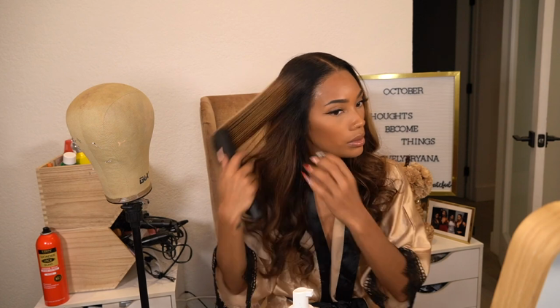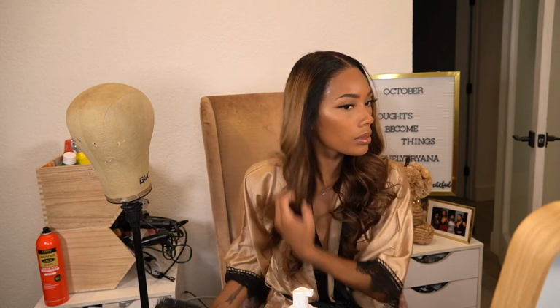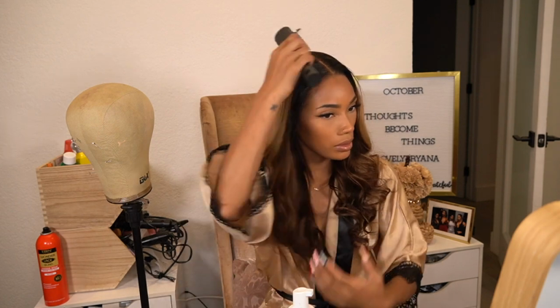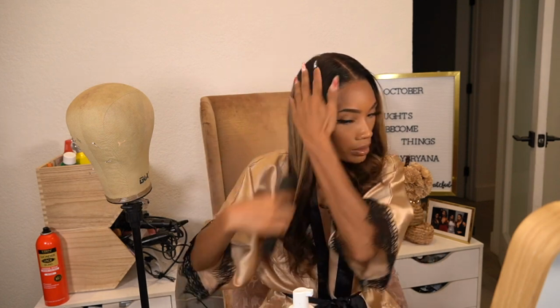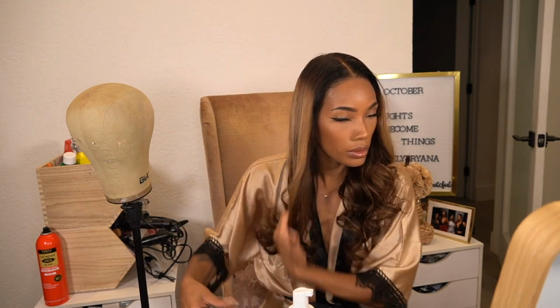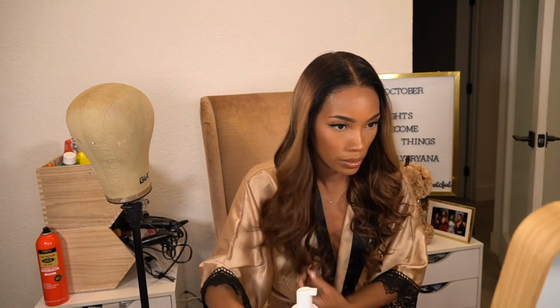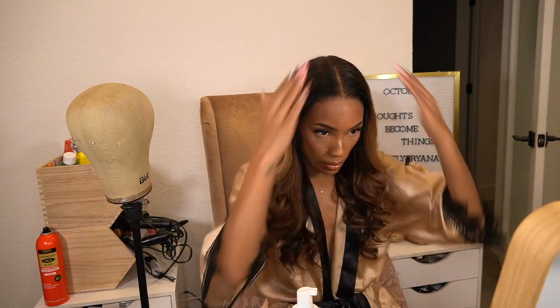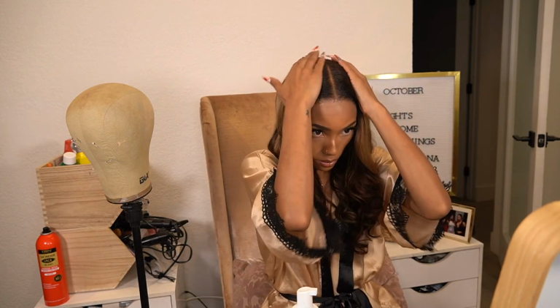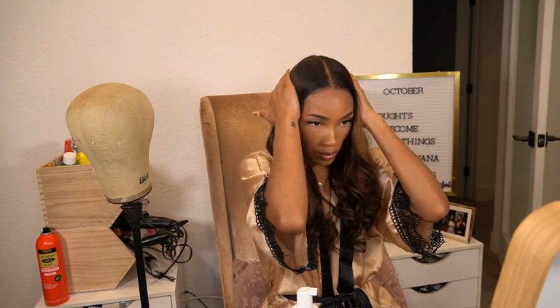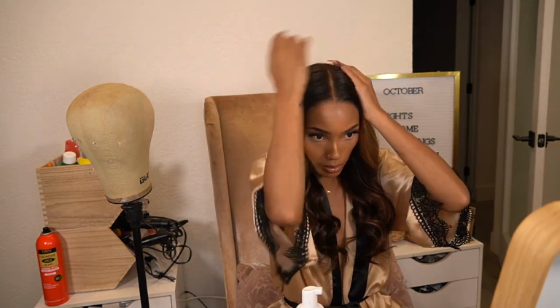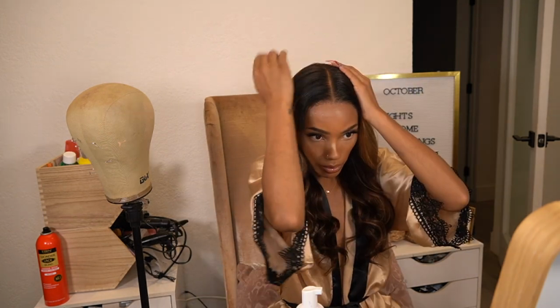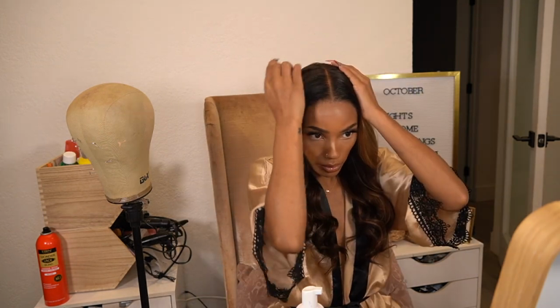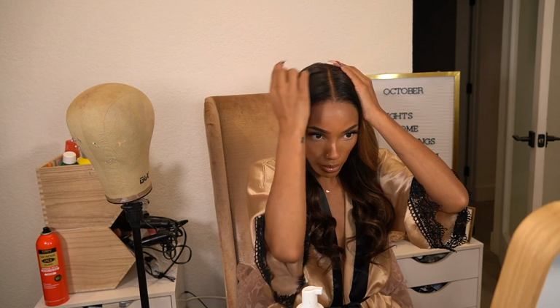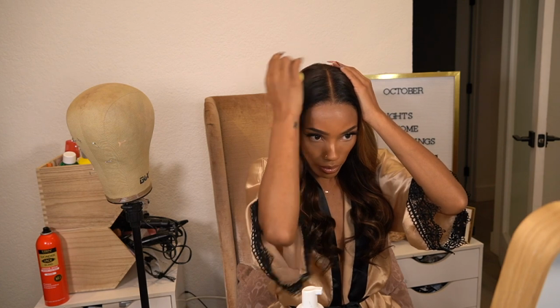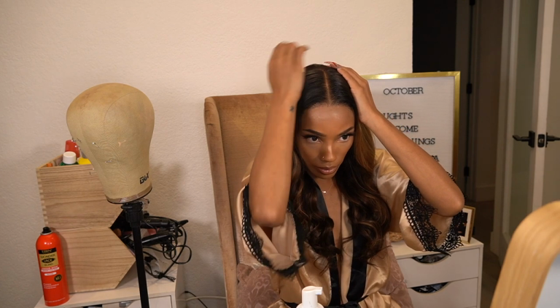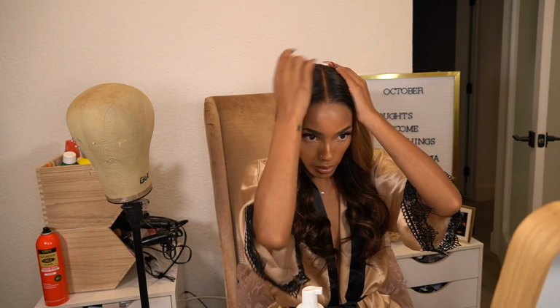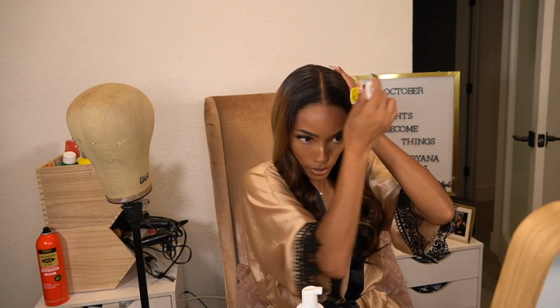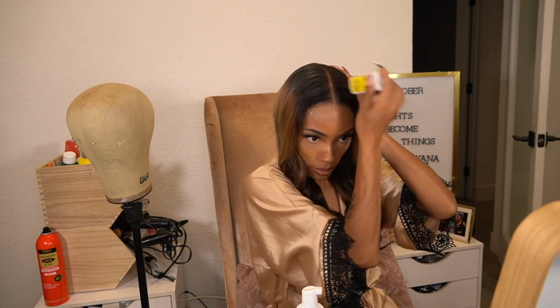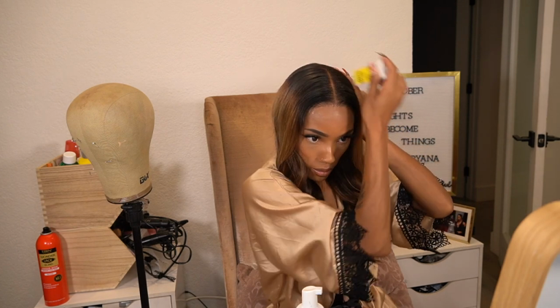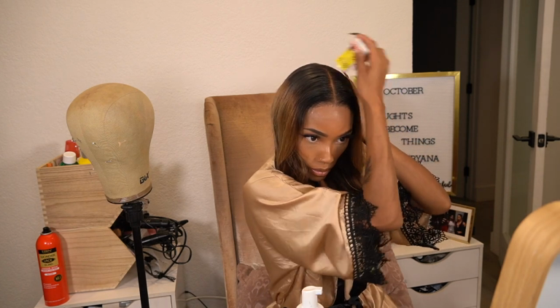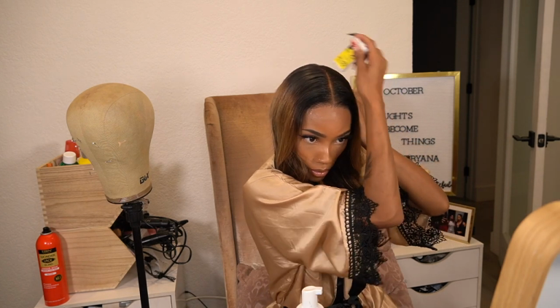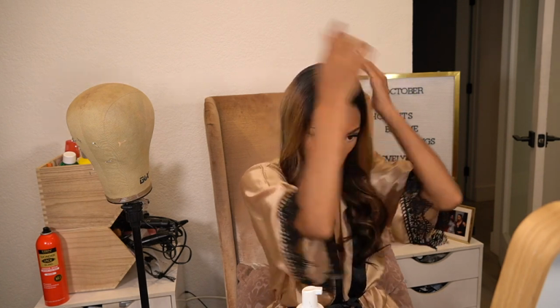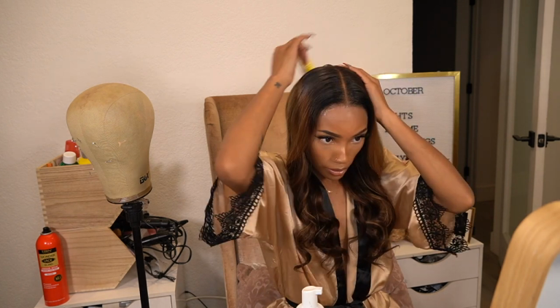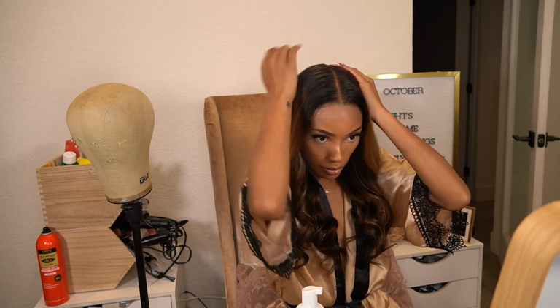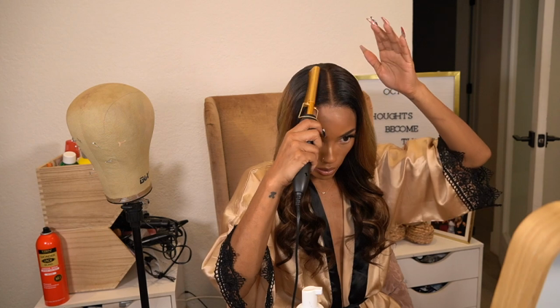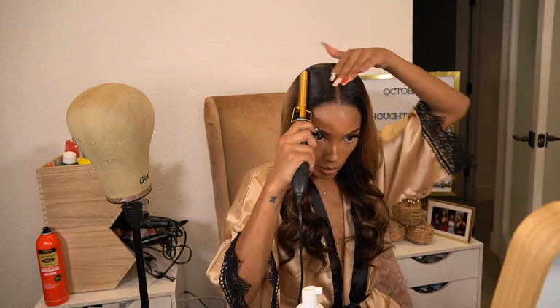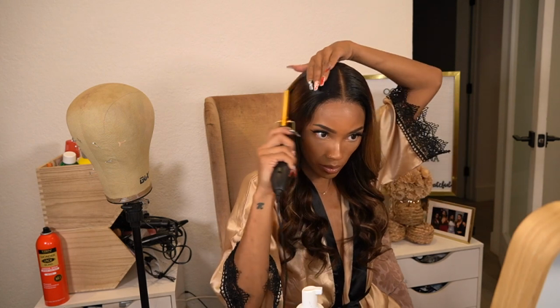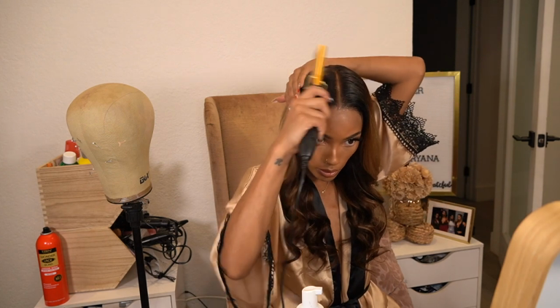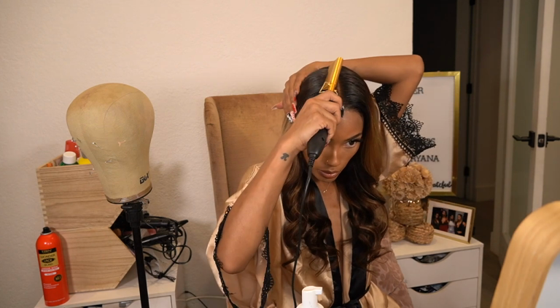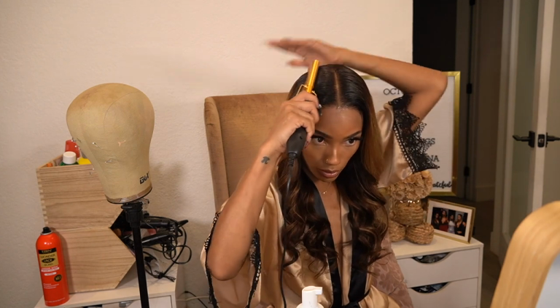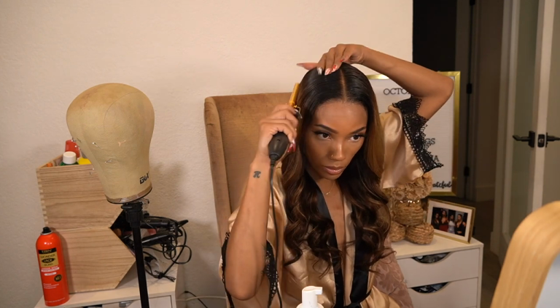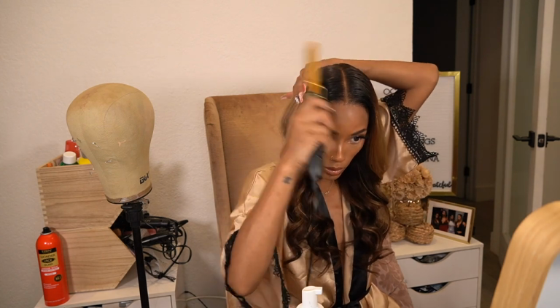The top wasn't as flat as I wanted it to be, so I'm going in with this wax stick and then the pressing comb one more time to just get this really smooth and flat.